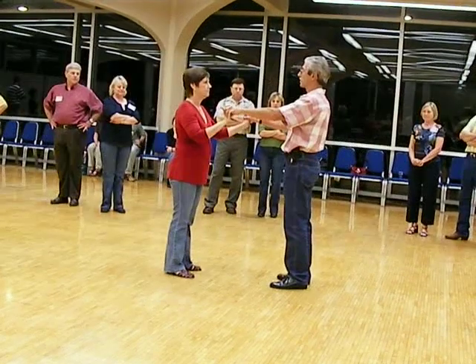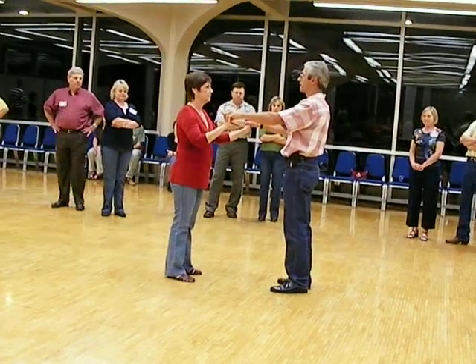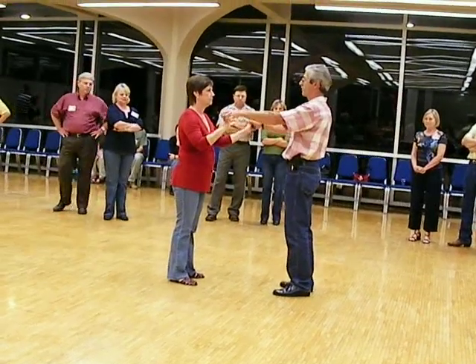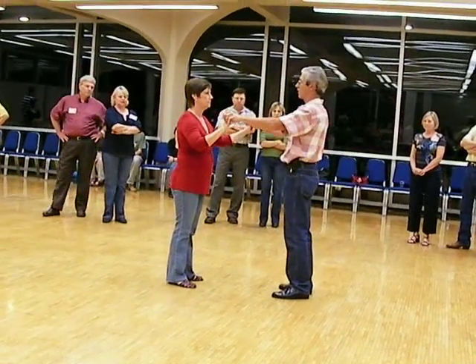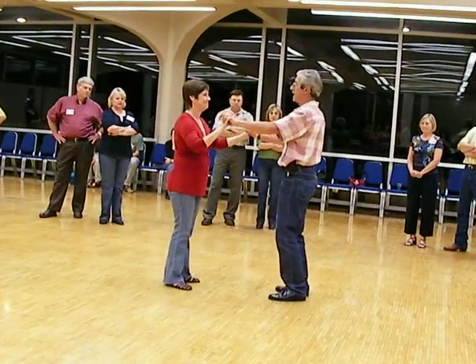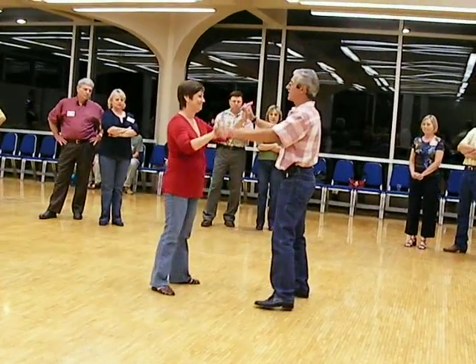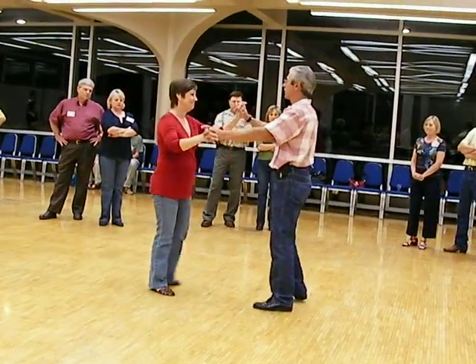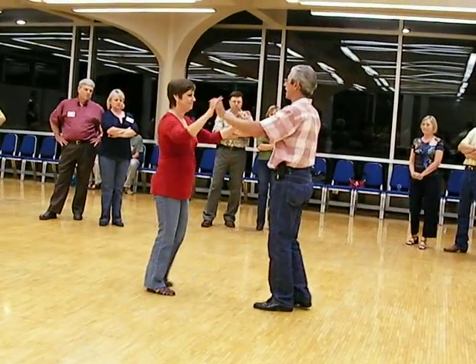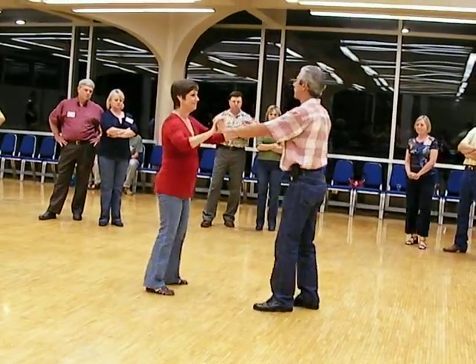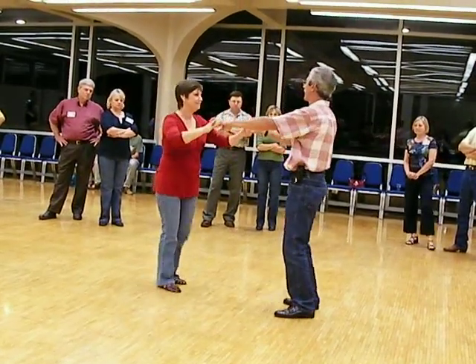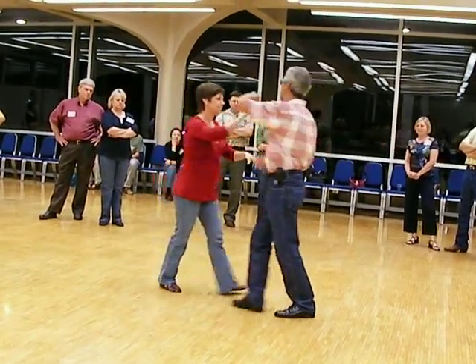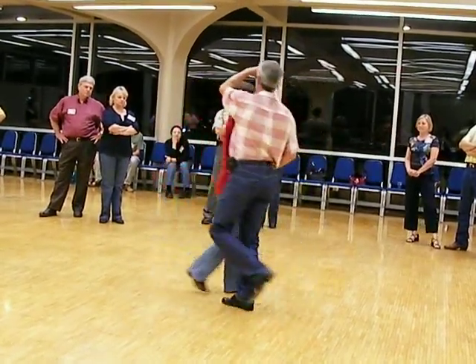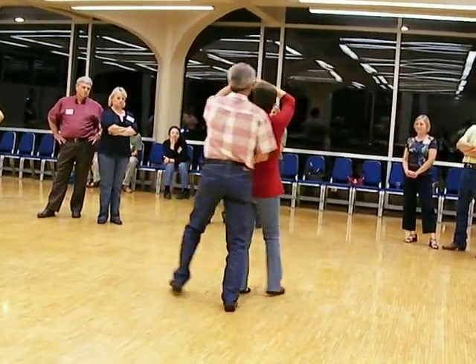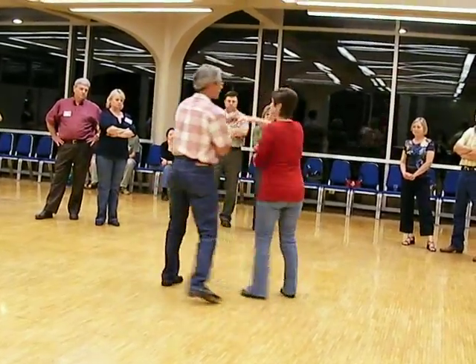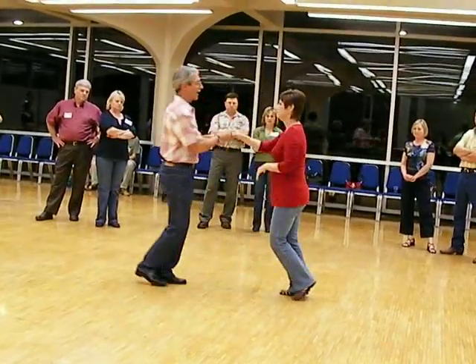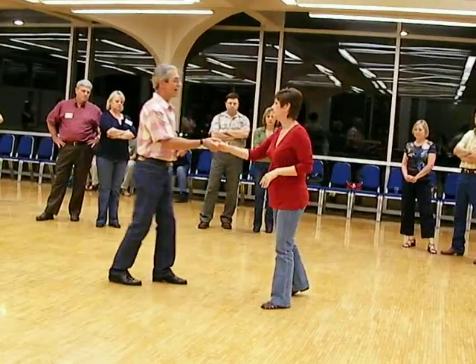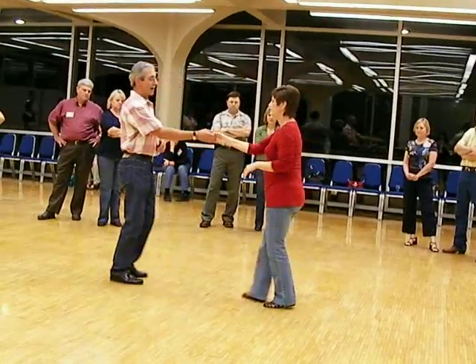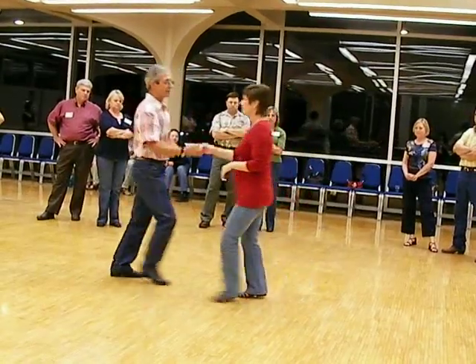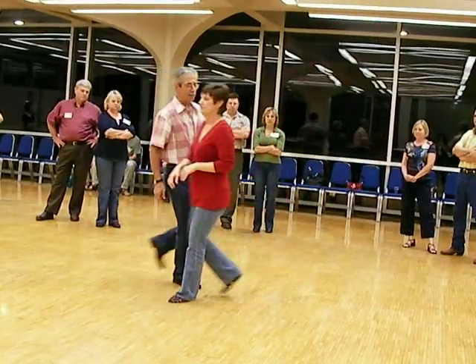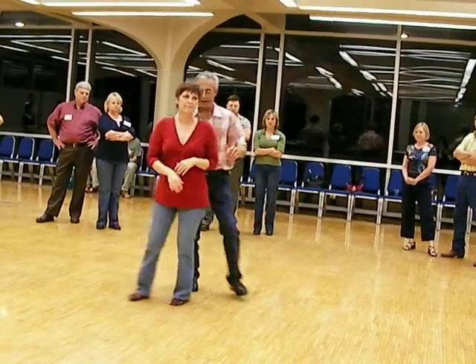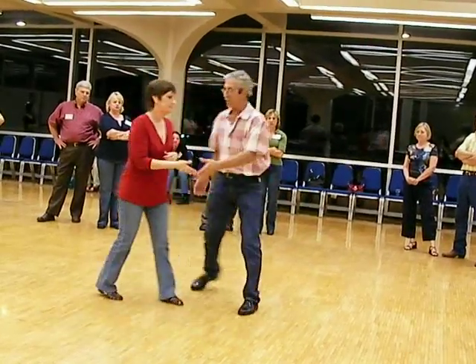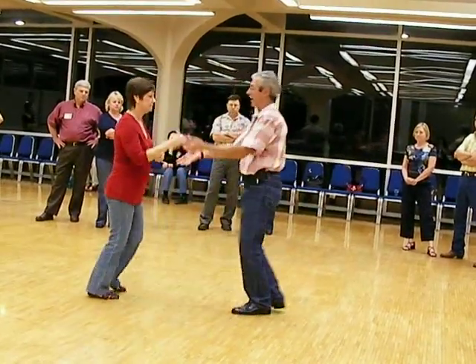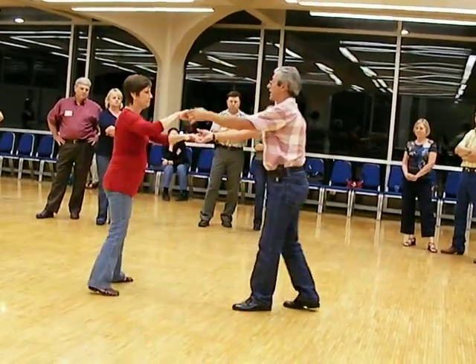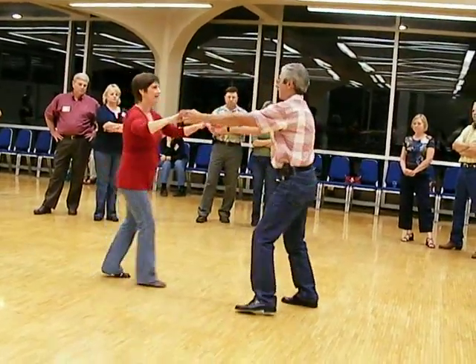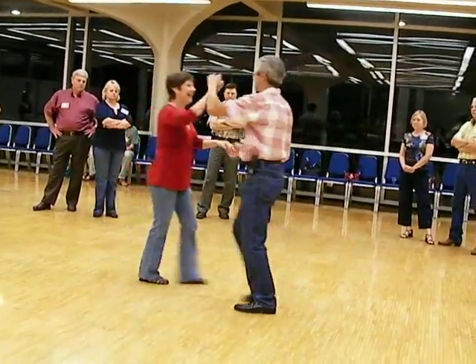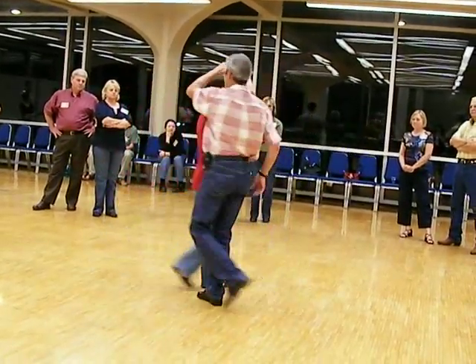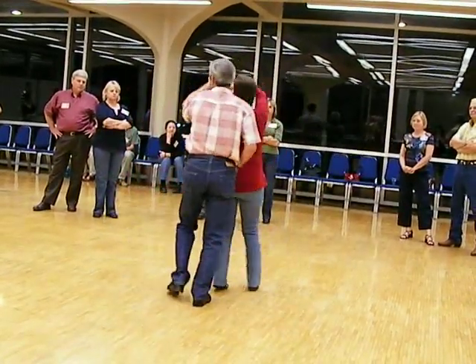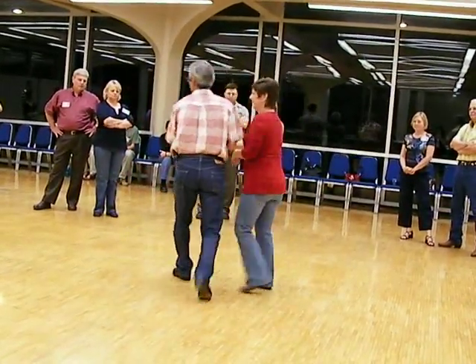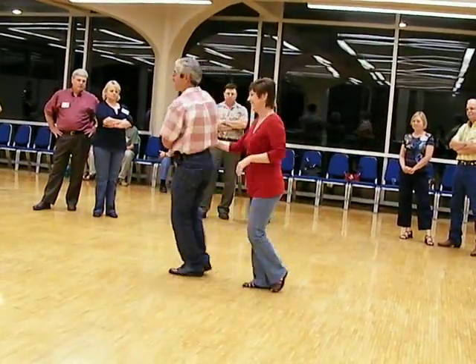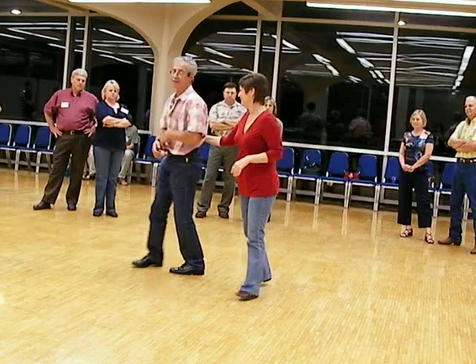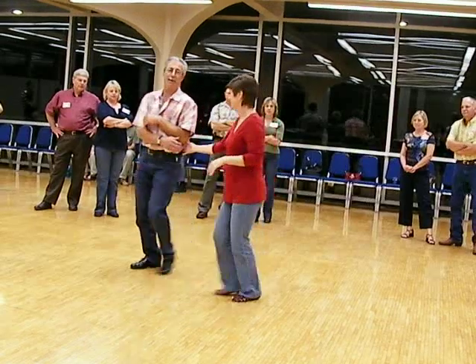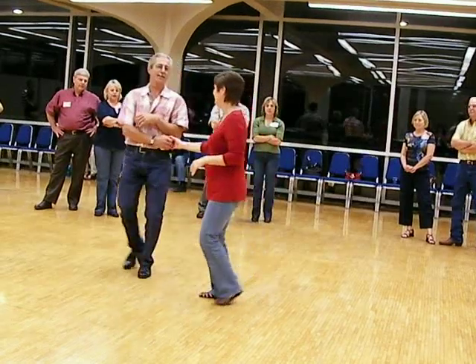So the first one: step, the leg, step, and step. The leg, step, the leg, step, and step. The leg, step, and step, the leg. Step, and step, the leg, step, the leg, step, and step.